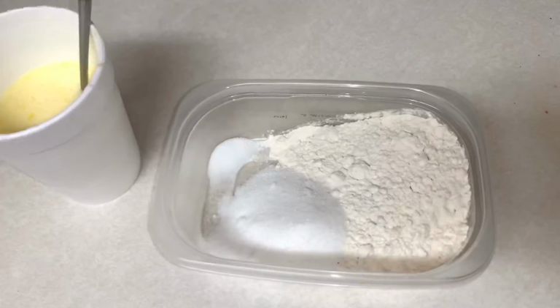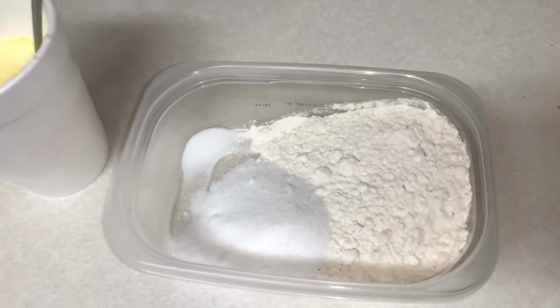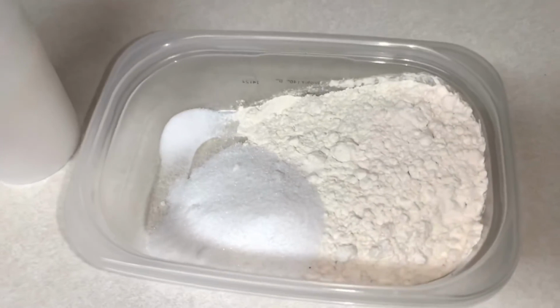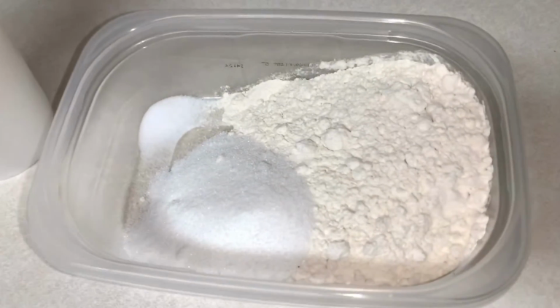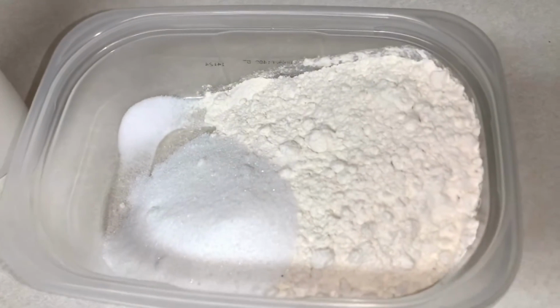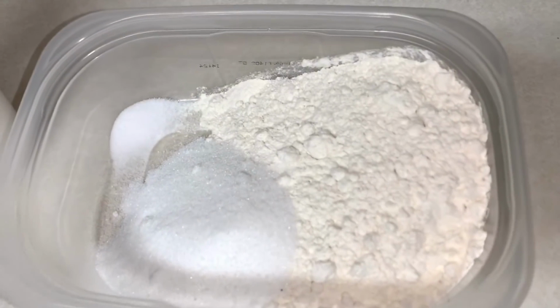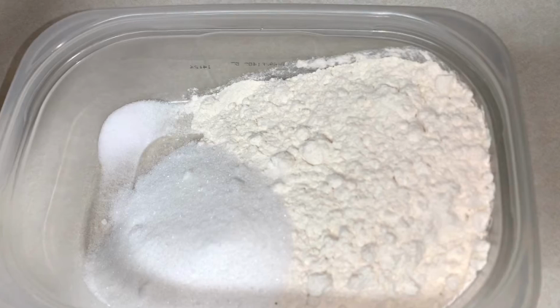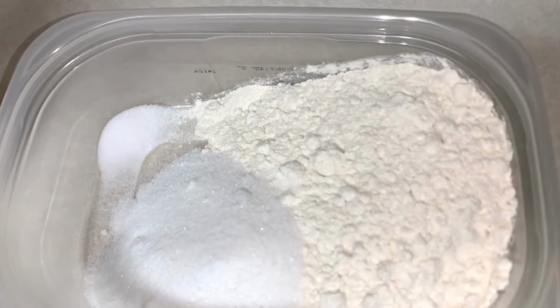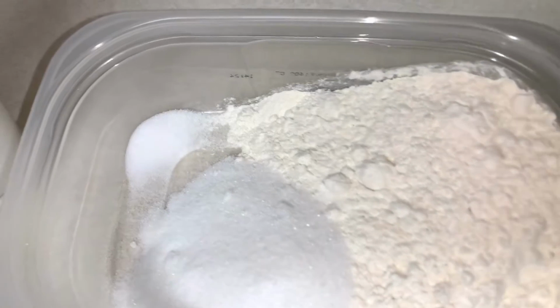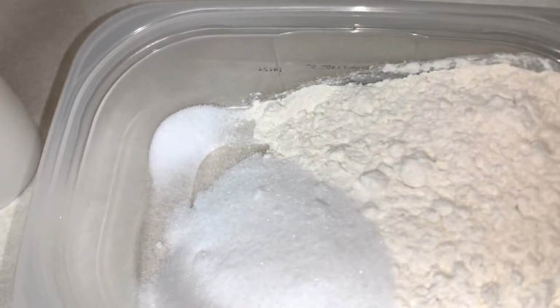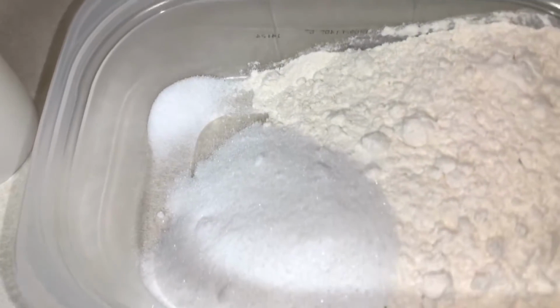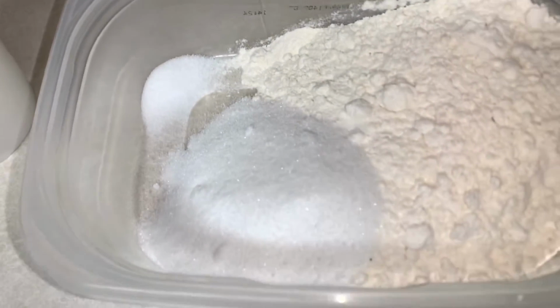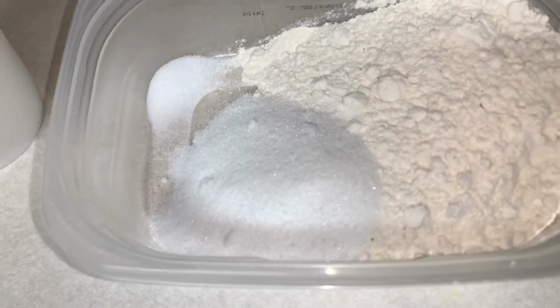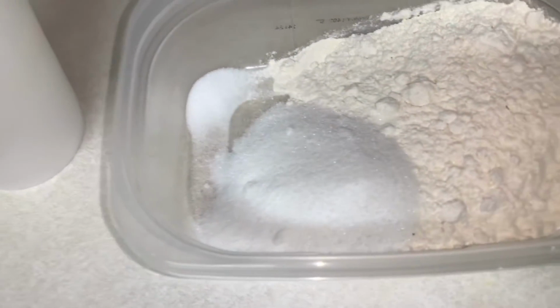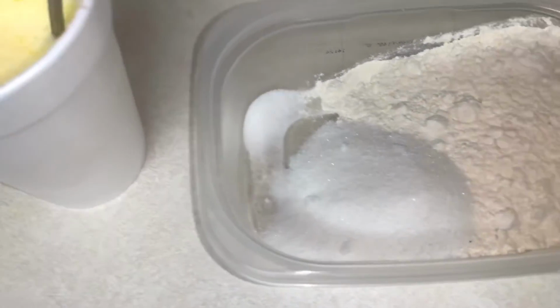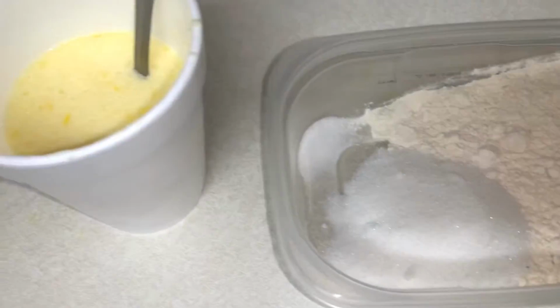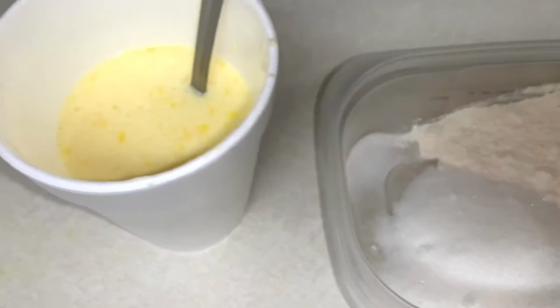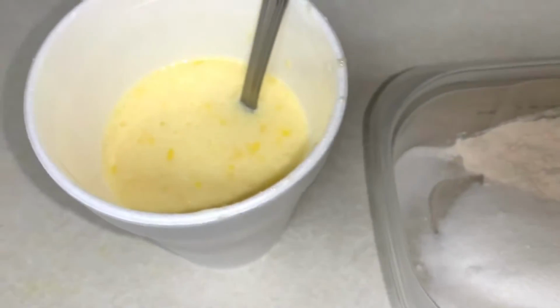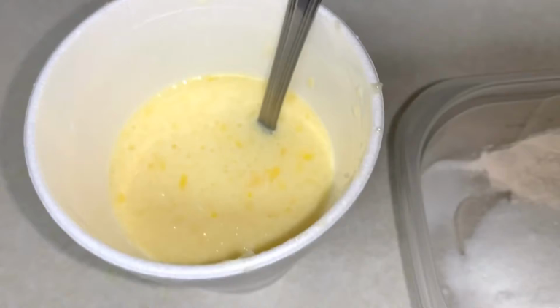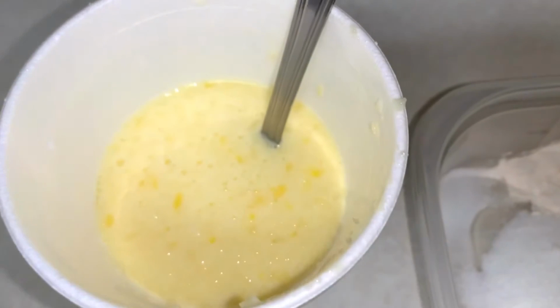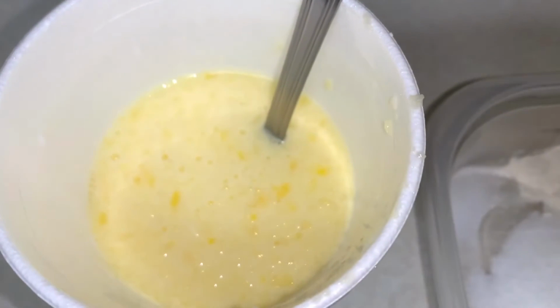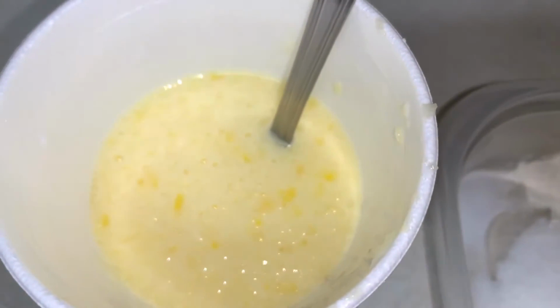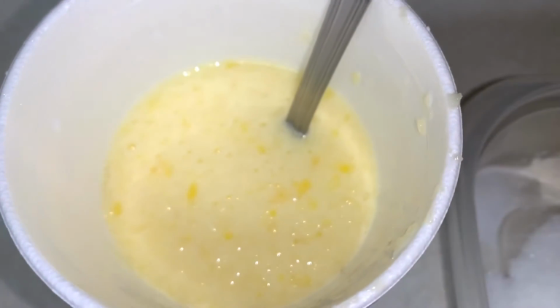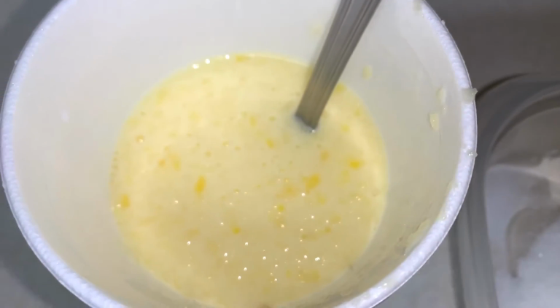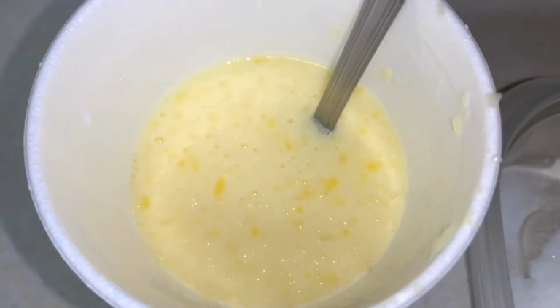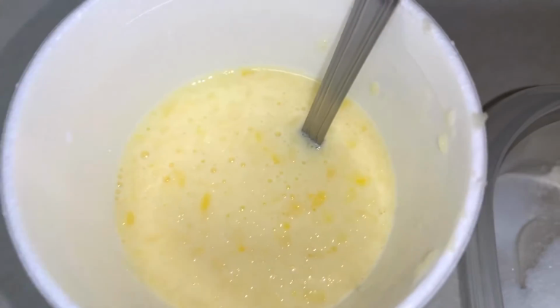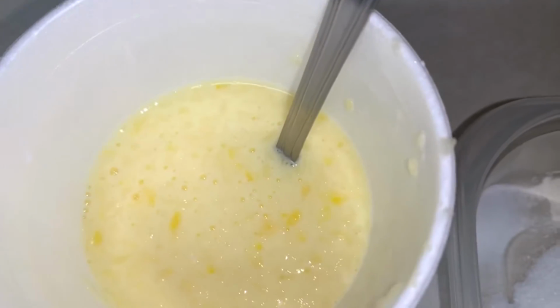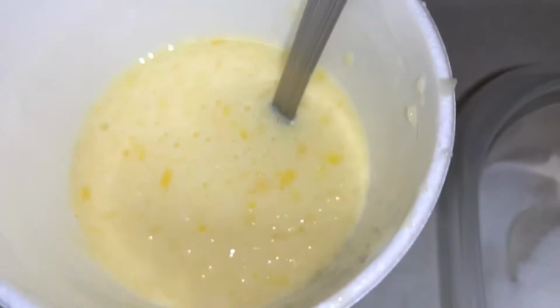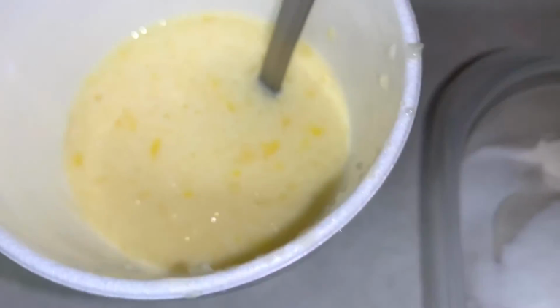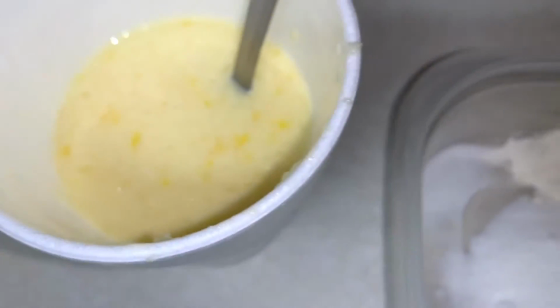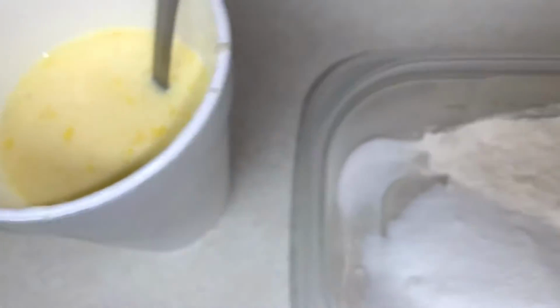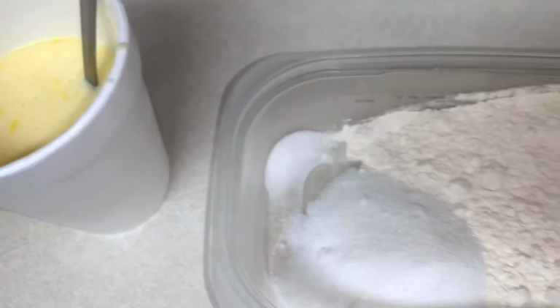Here are our ingredients. I have half a cup of flour, half a teaspoon of salt, and three tablespoons of sugar. In my cup, I have half a teaspoon of melted butter — this is optional. I have one large egg and six ounces of milk.